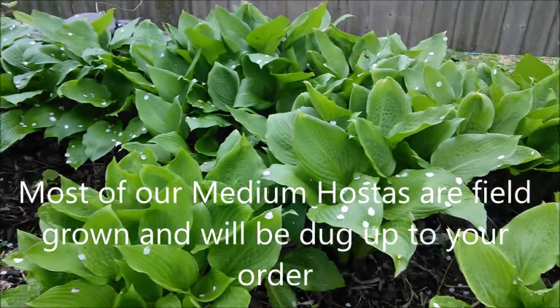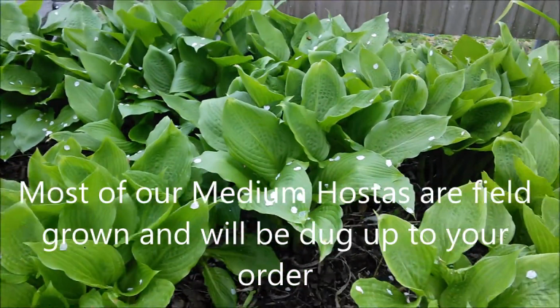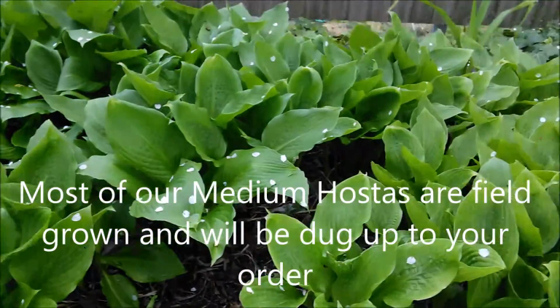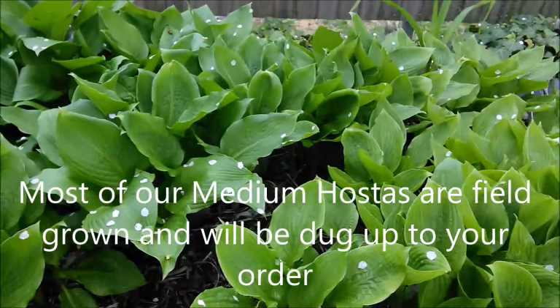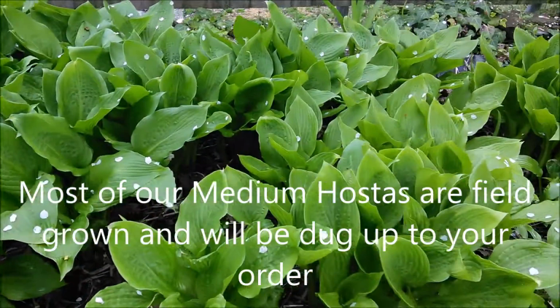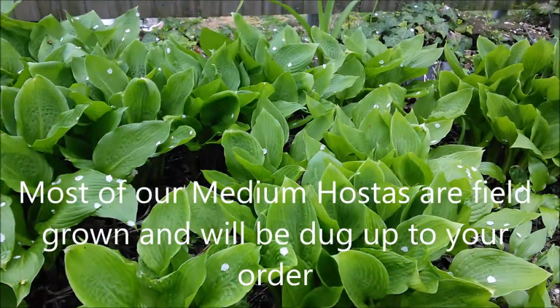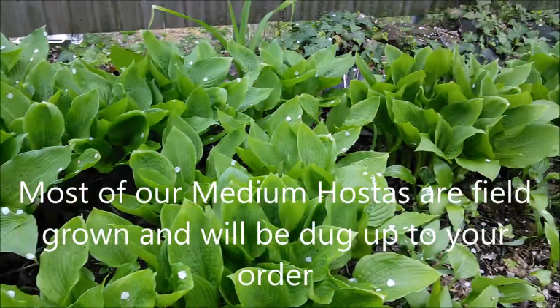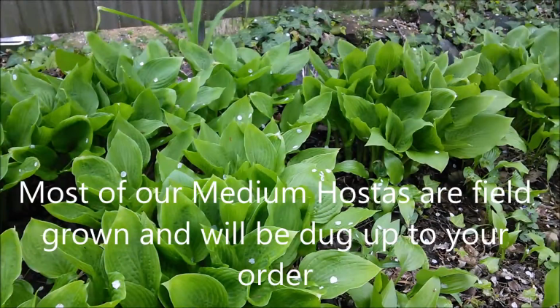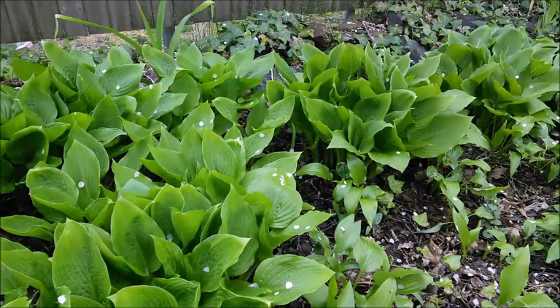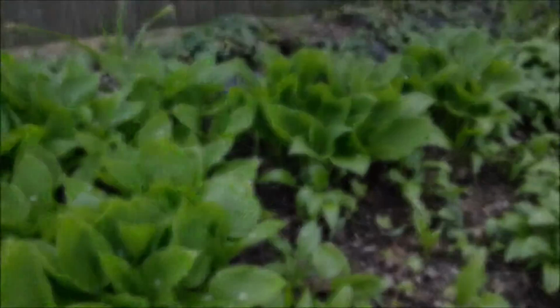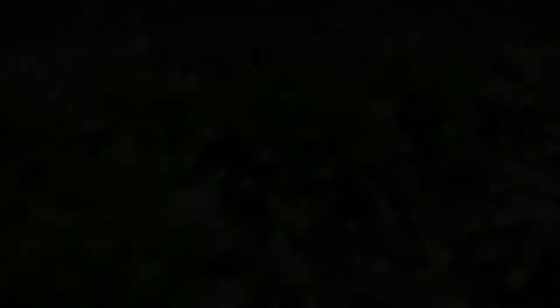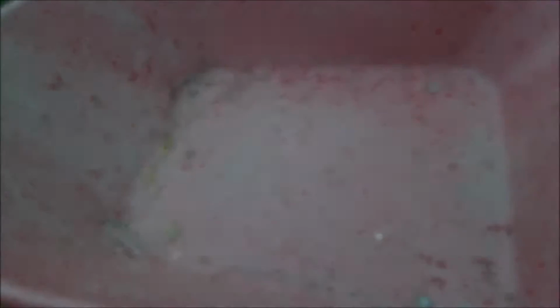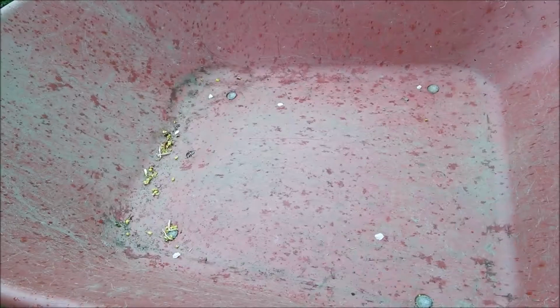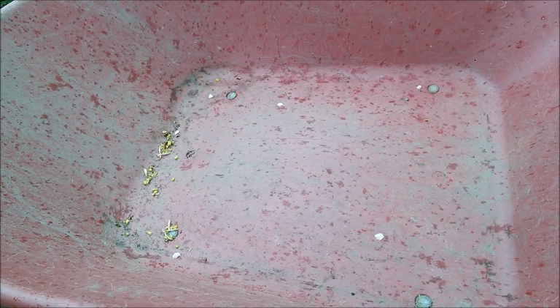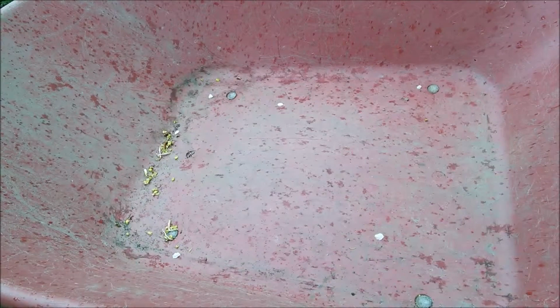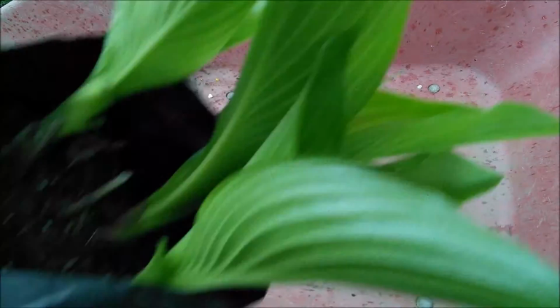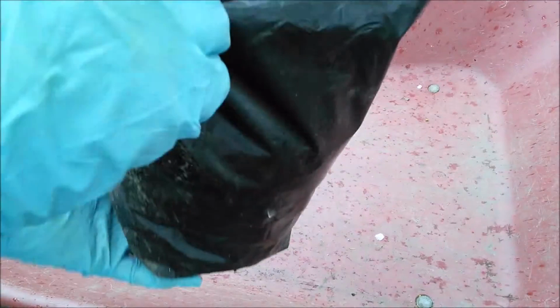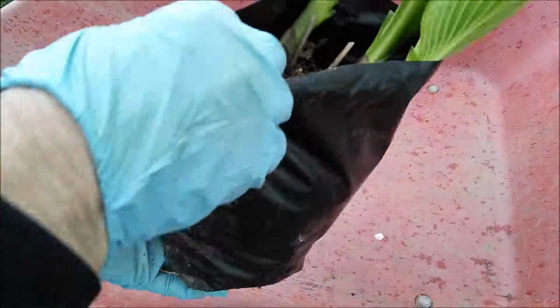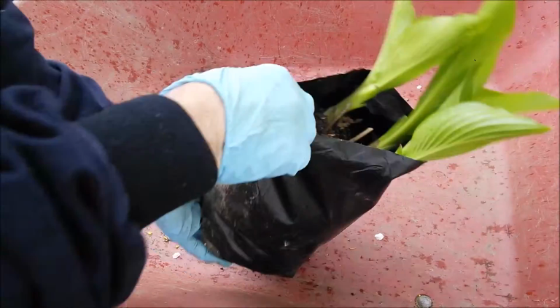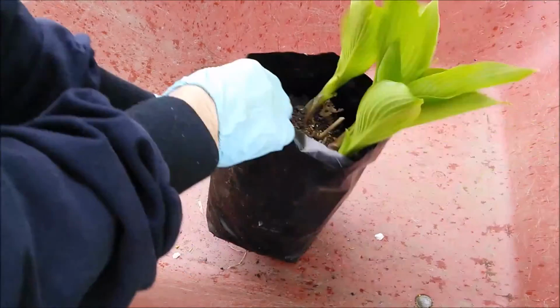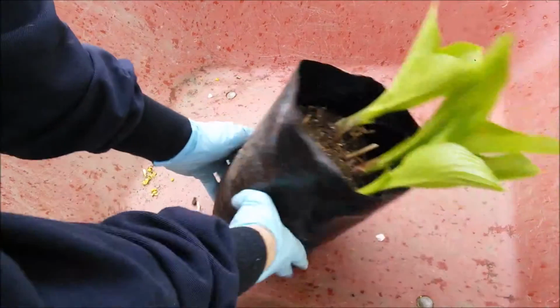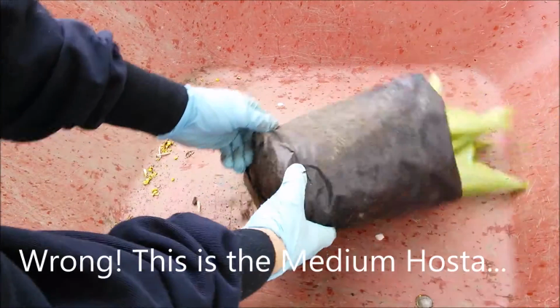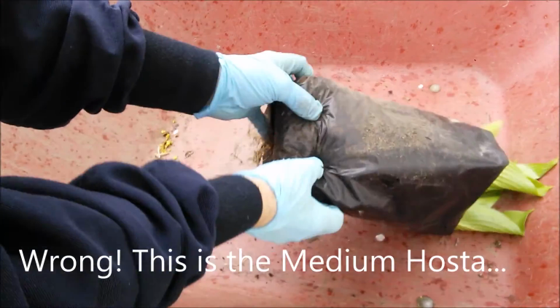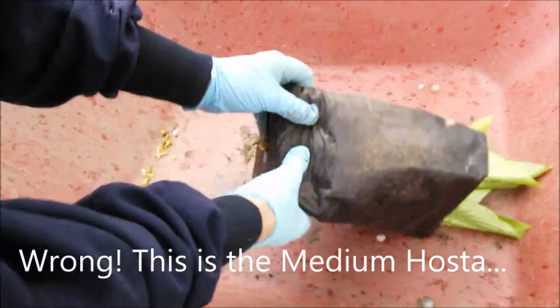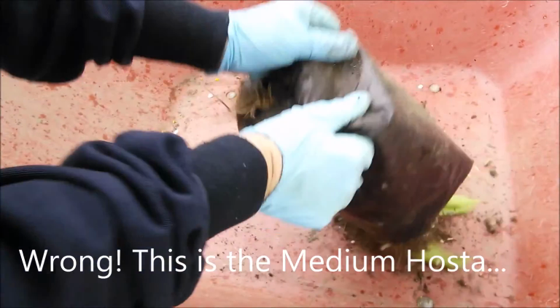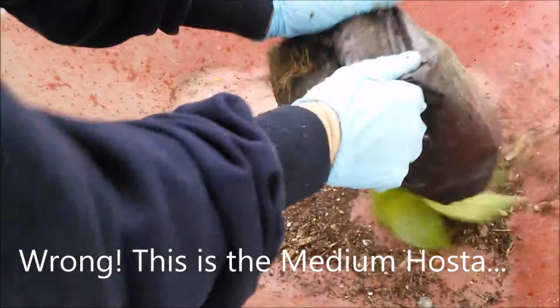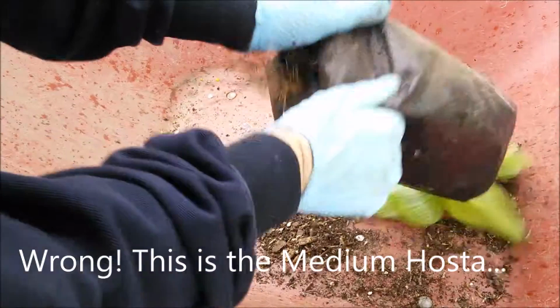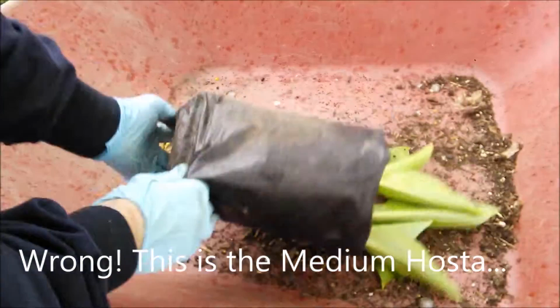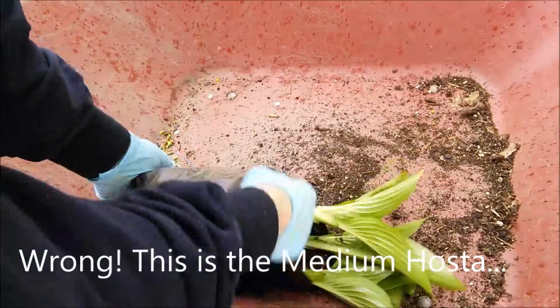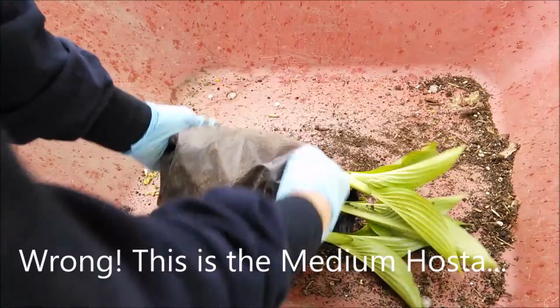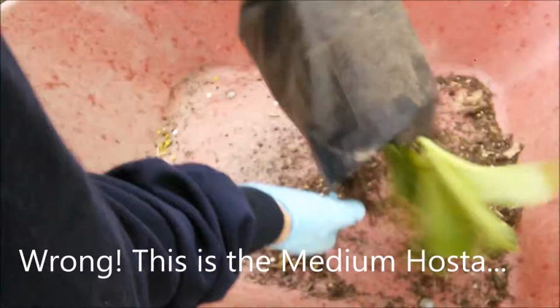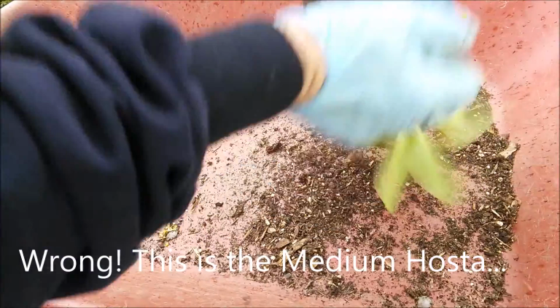Medium hostas. Here's our smaller hosta bagged up and ready to go — see what we're getting, what's our order.